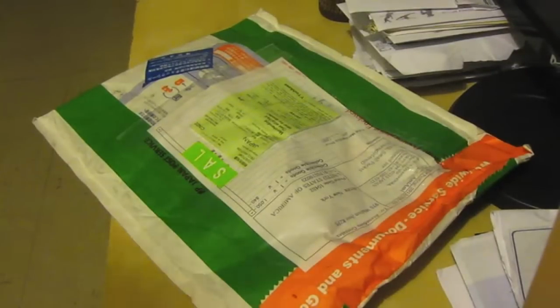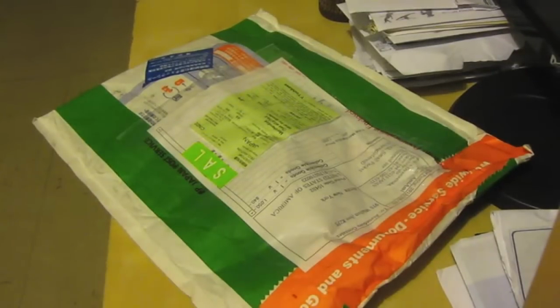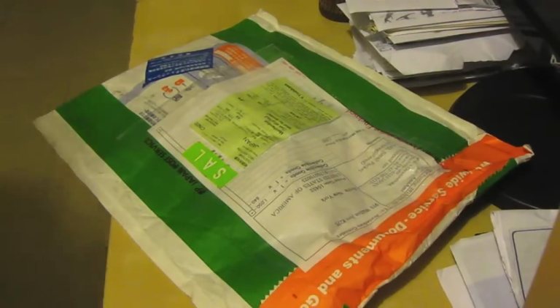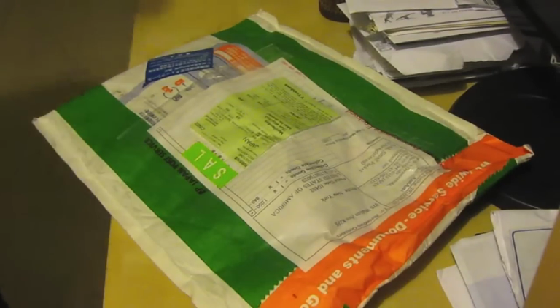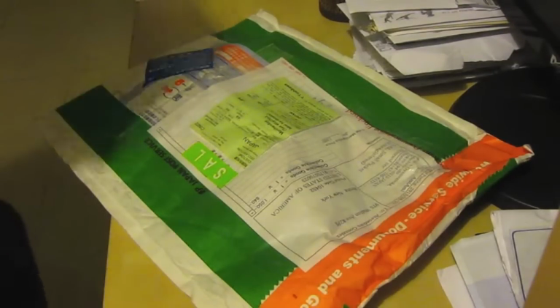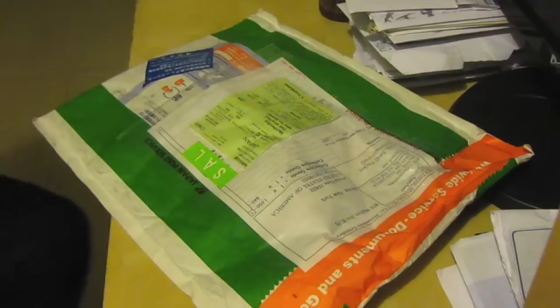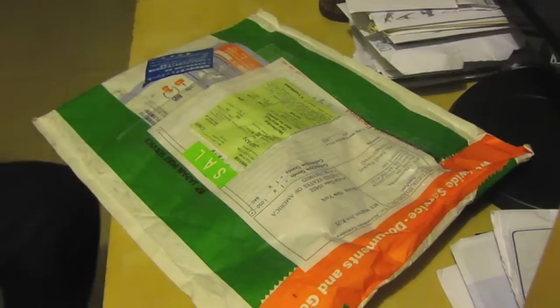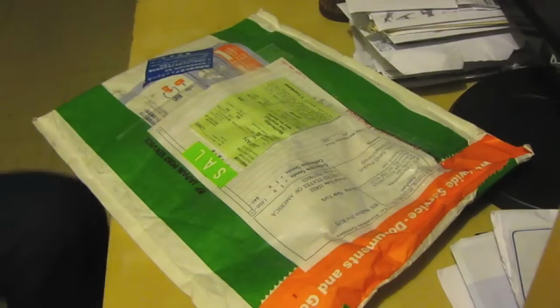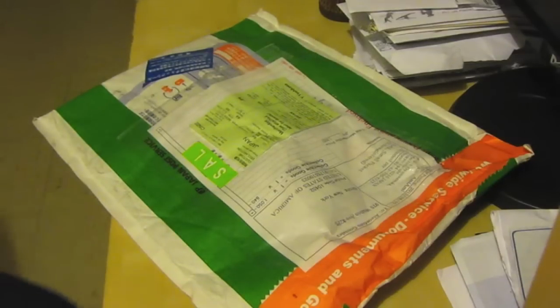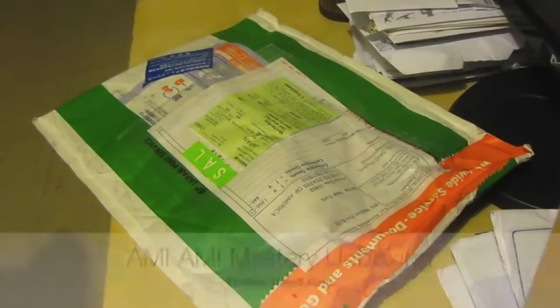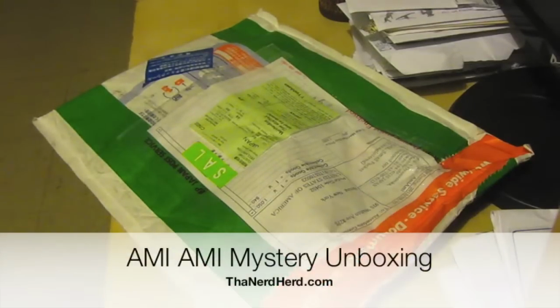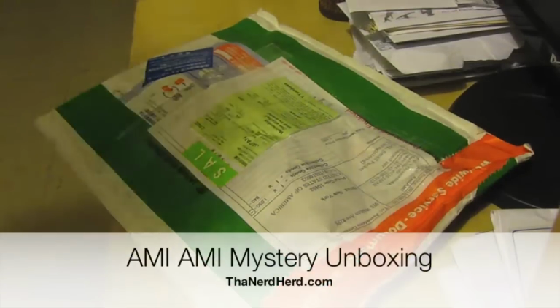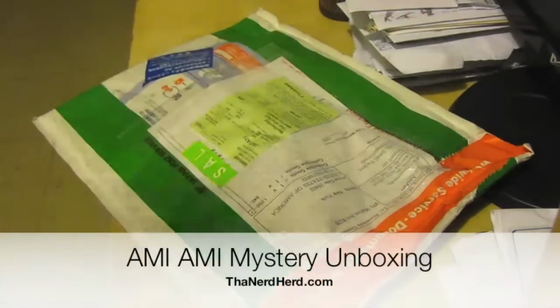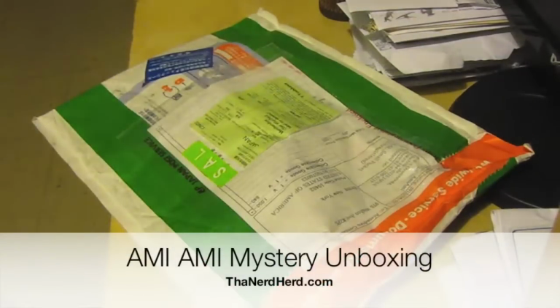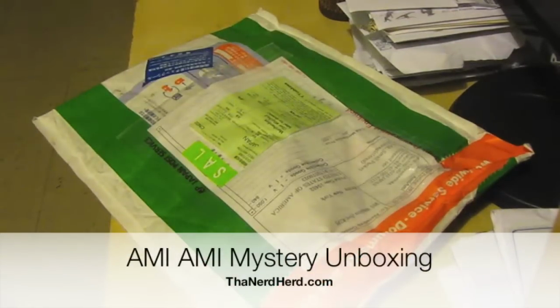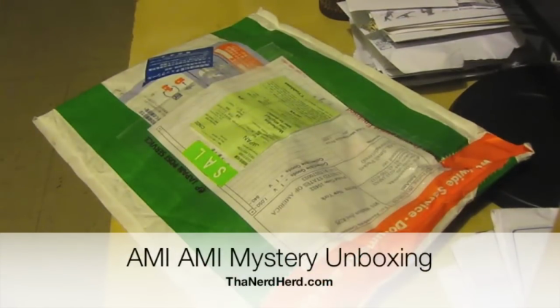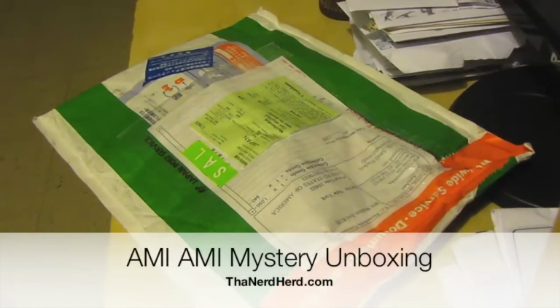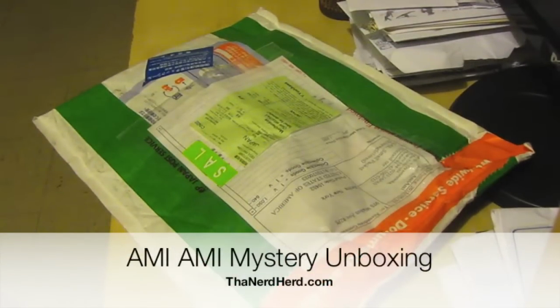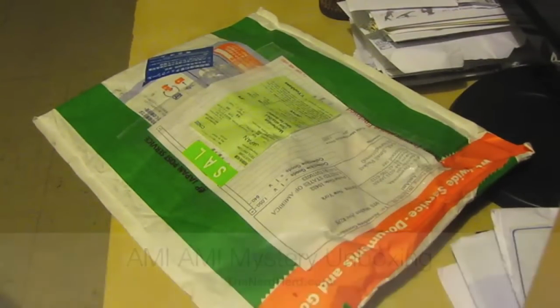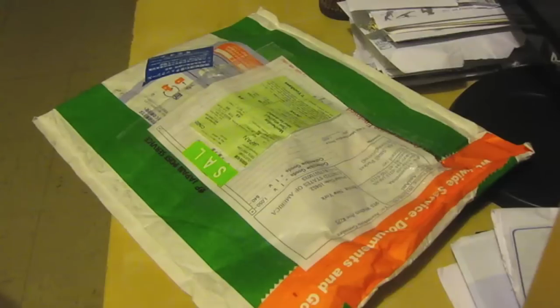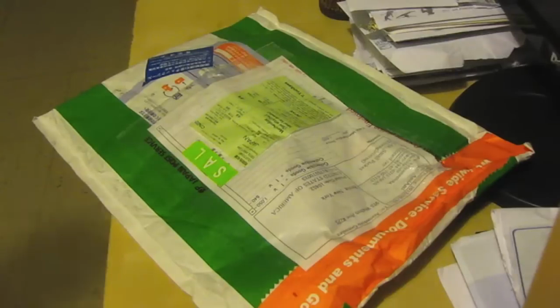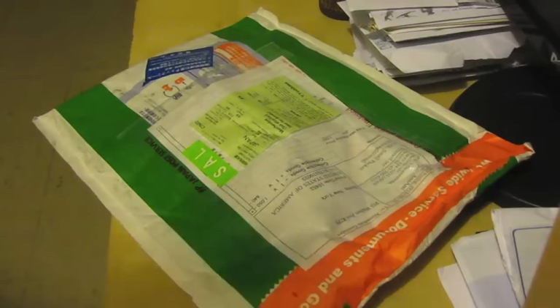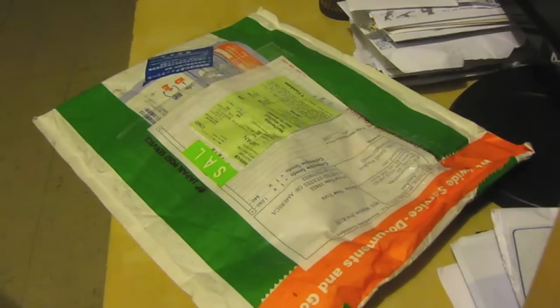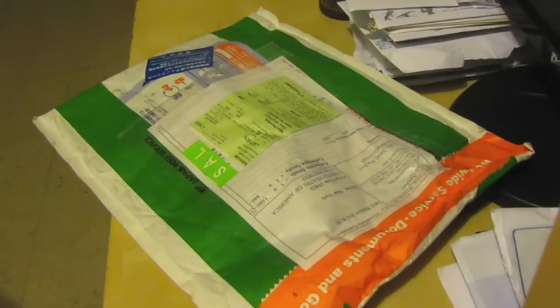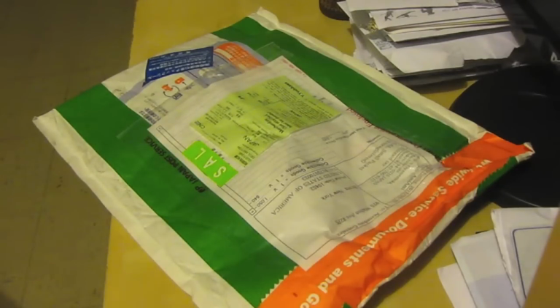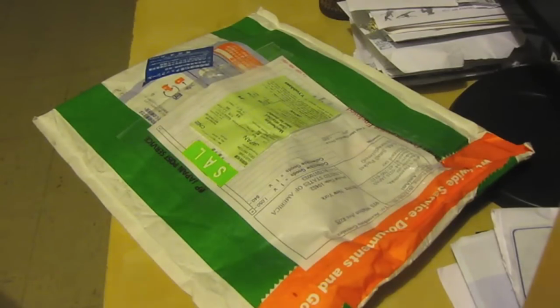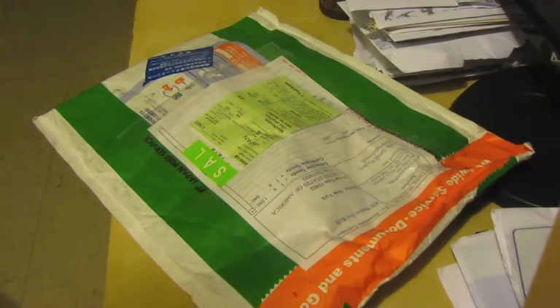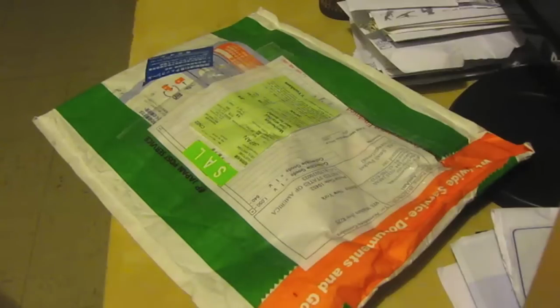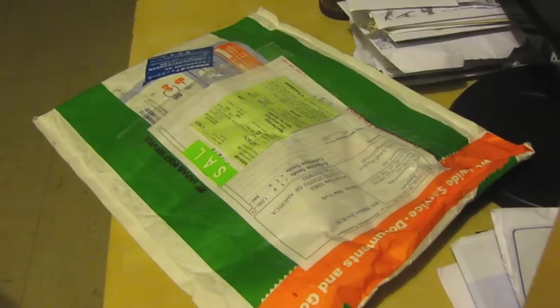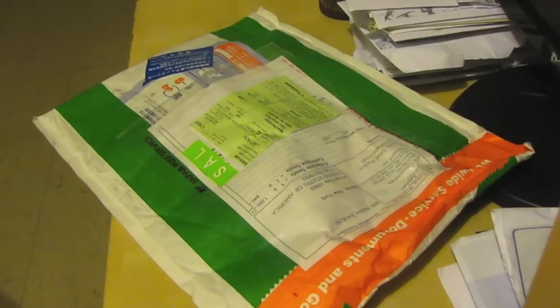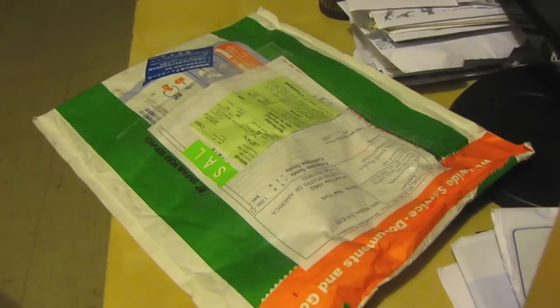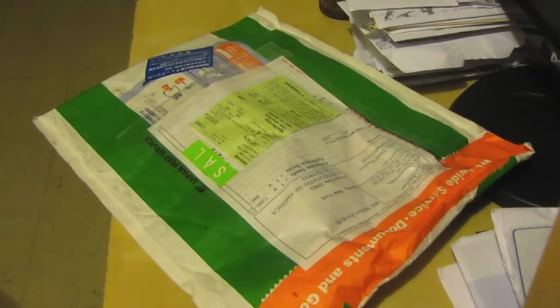What's going on guys? This is Atenador from TheNerdHerd.com and today we're doing a mystery unboxing. I'm unboxing a package that I ordered from a website called AmiAmi. They specialize in Japanese hobby imports.